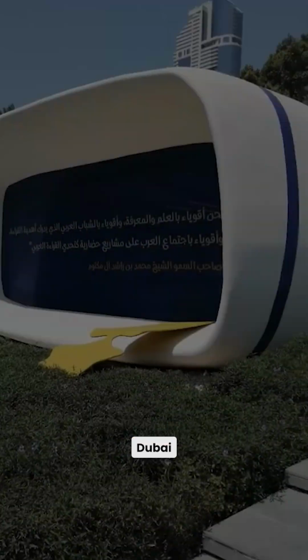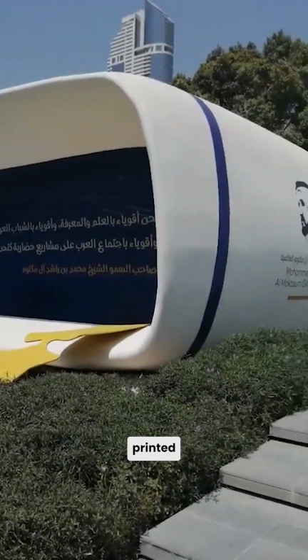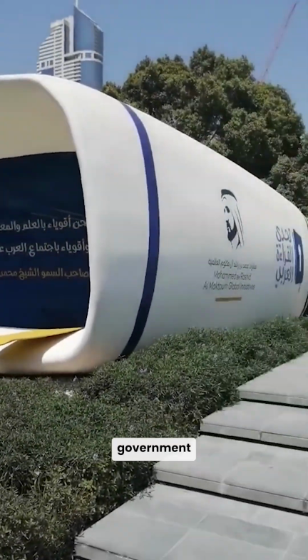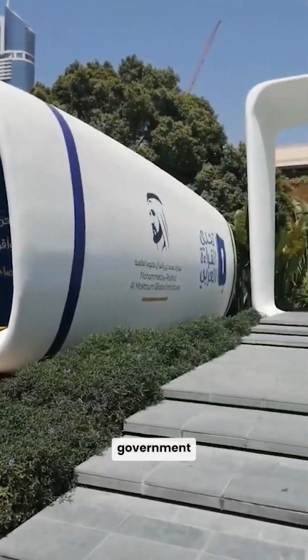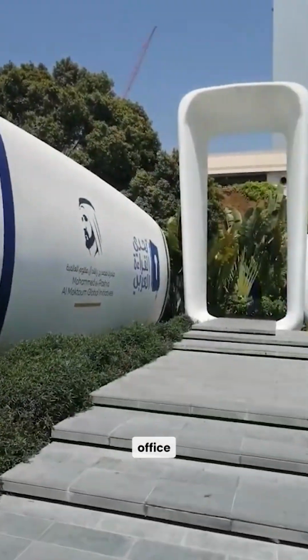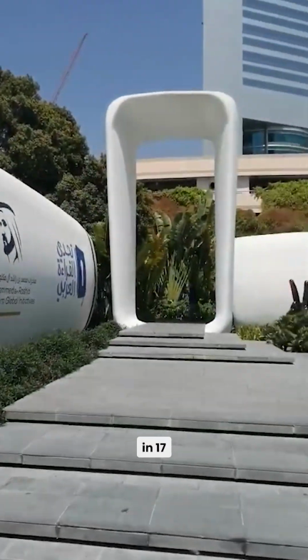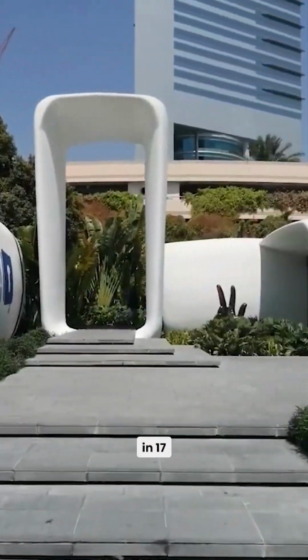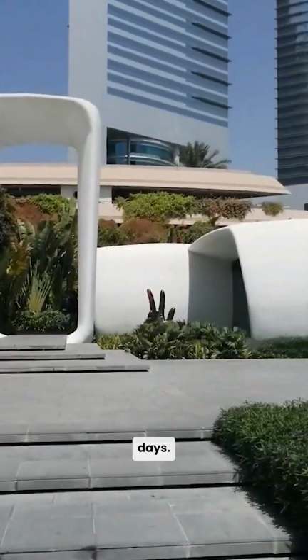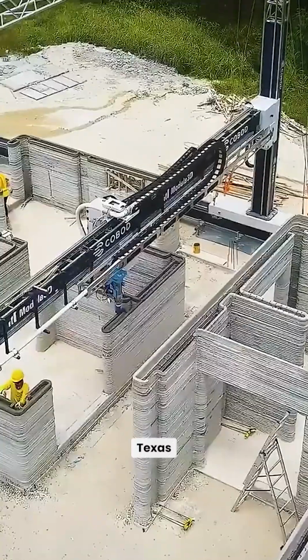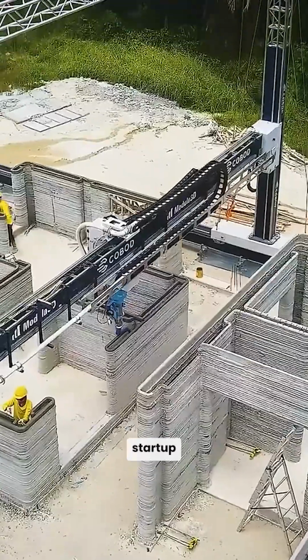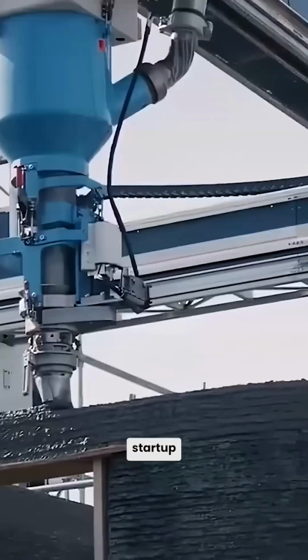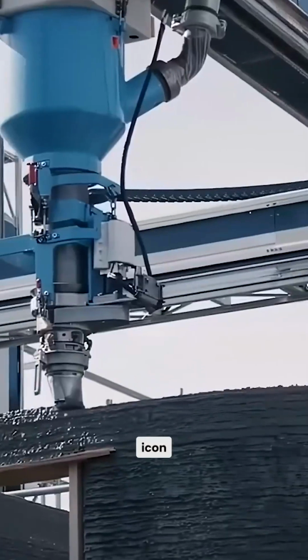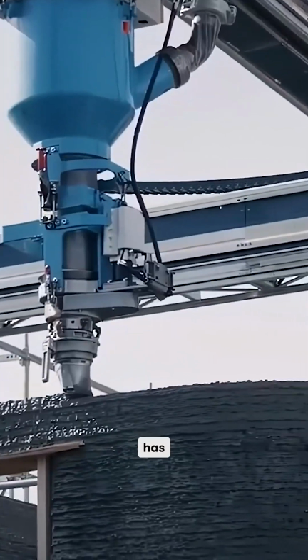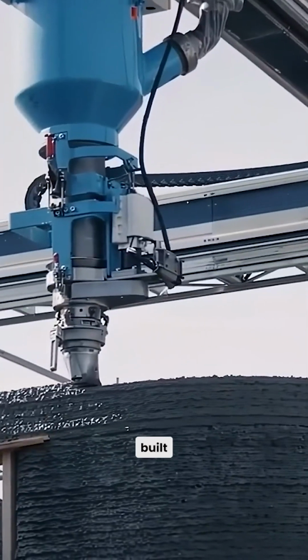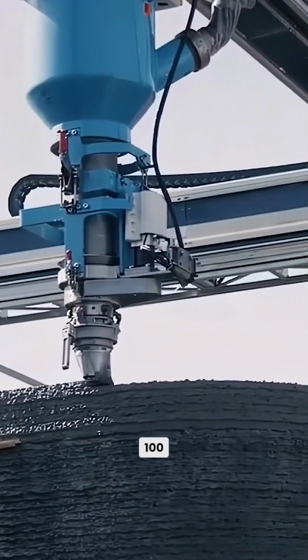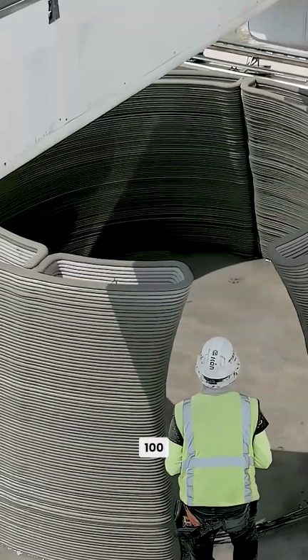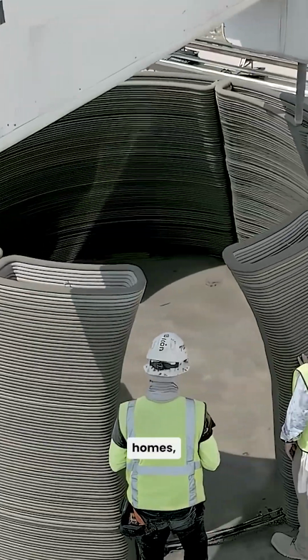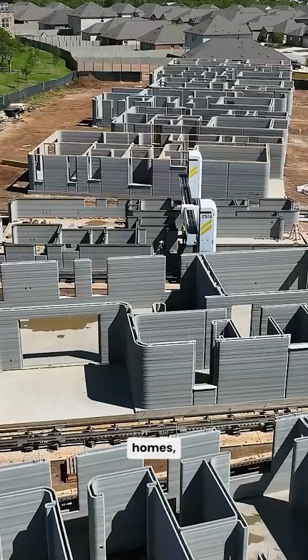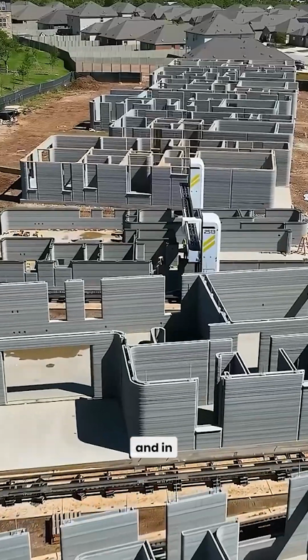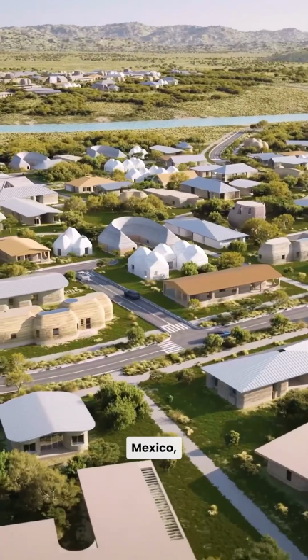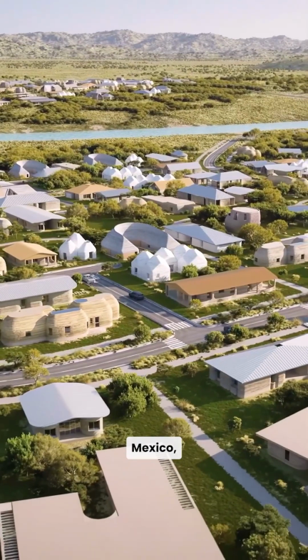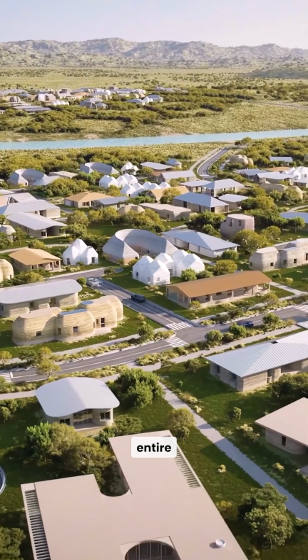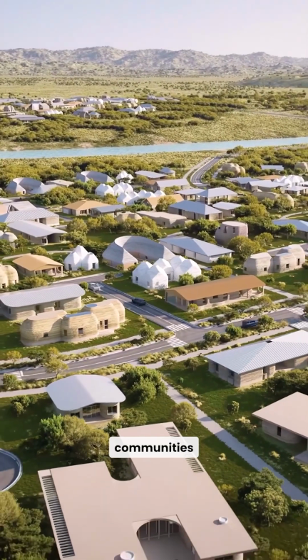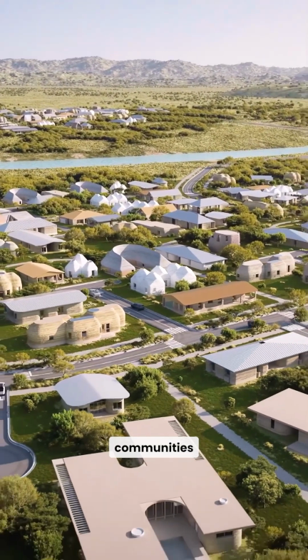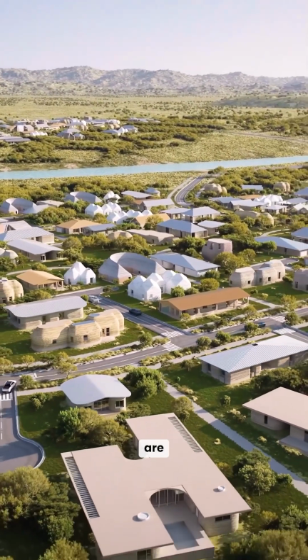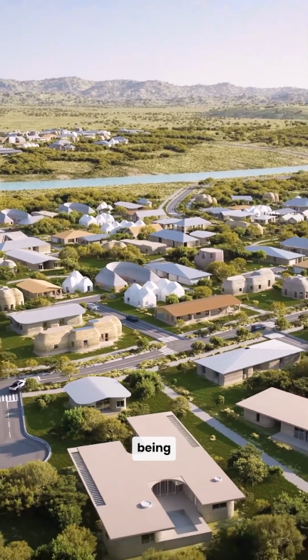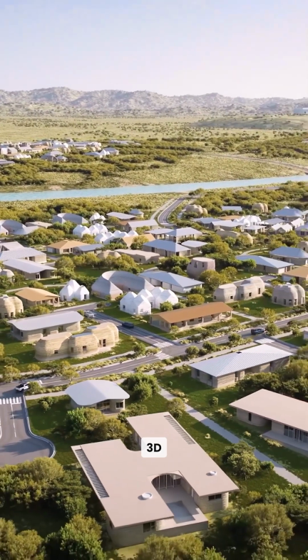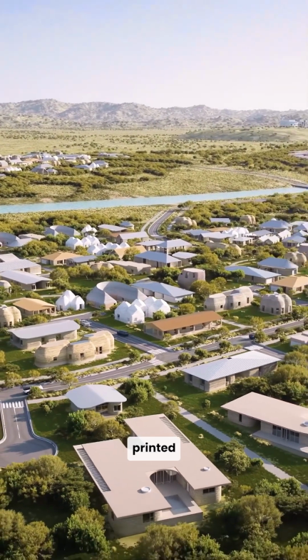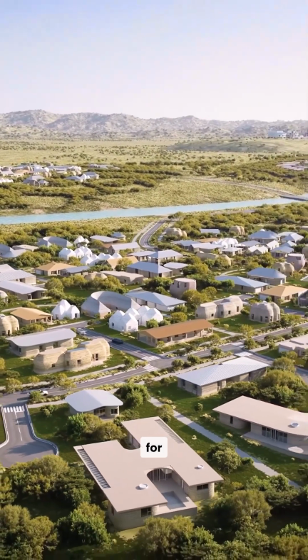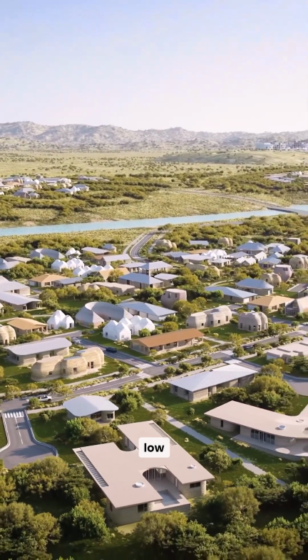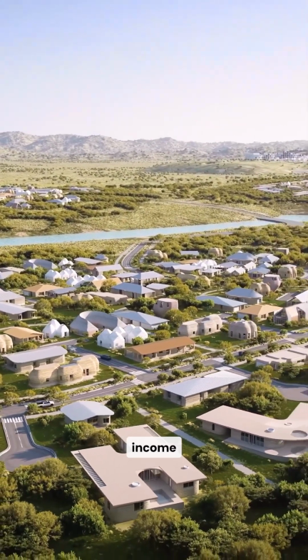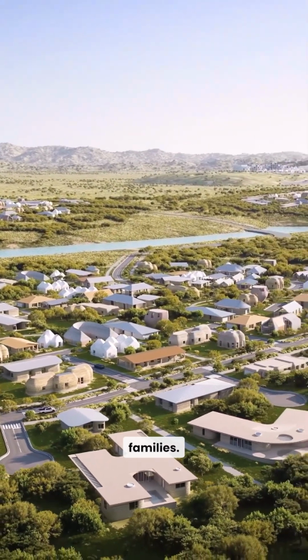Dubai printed a government office in 17 days. Texas startup Icon has built 100-plus homes. And in Mexico, entire communities are being 3D printed for low-income families.